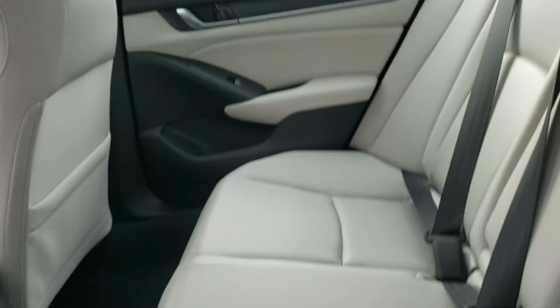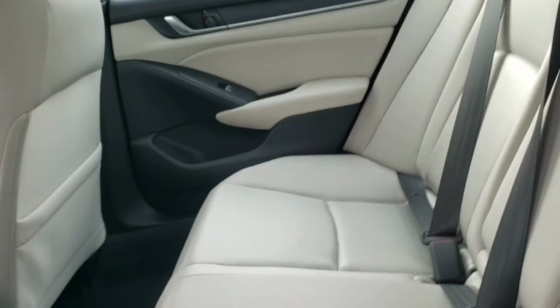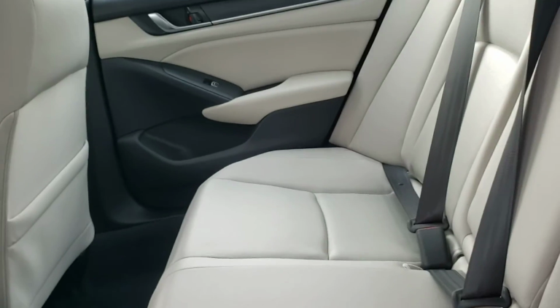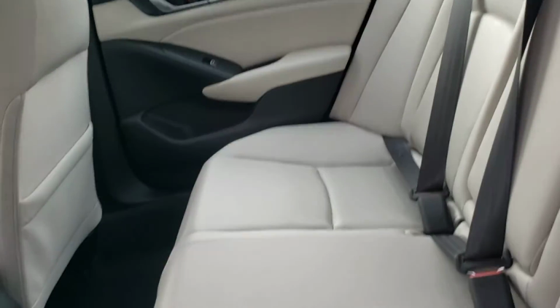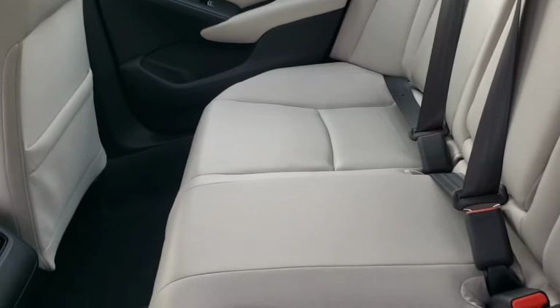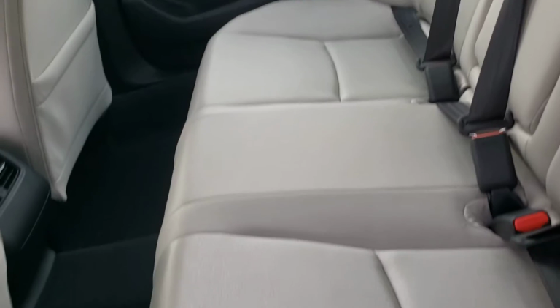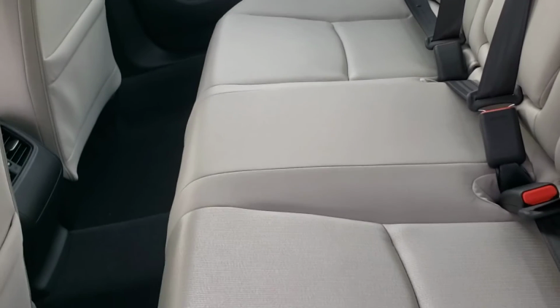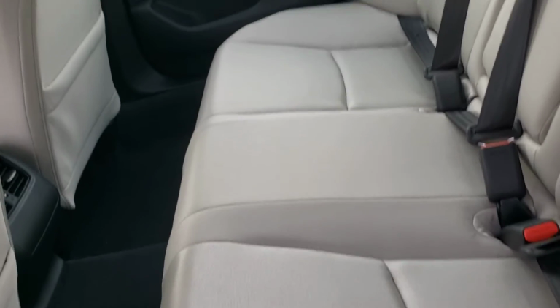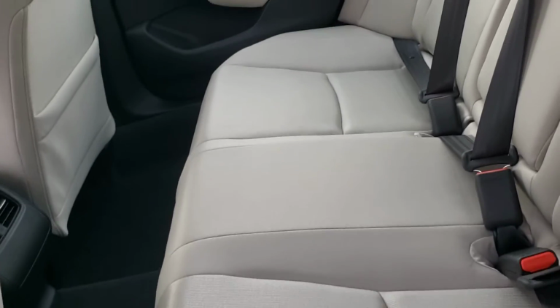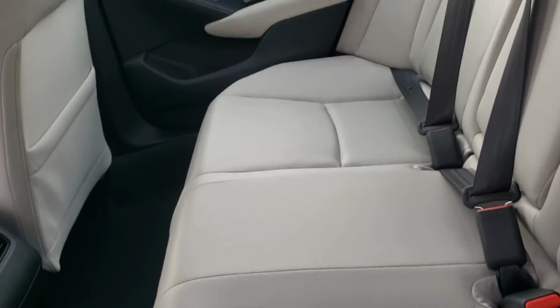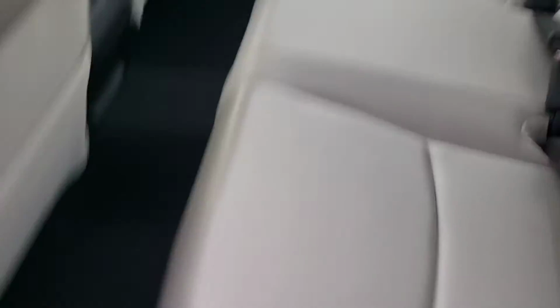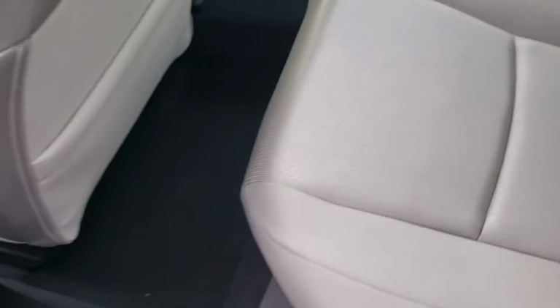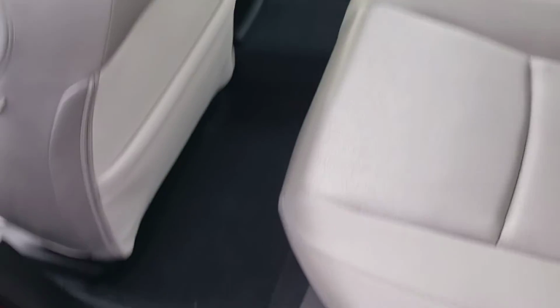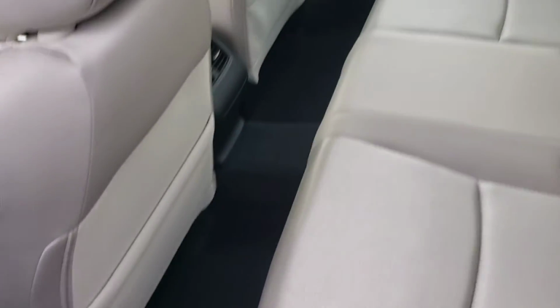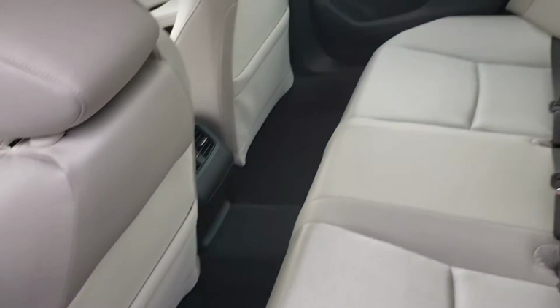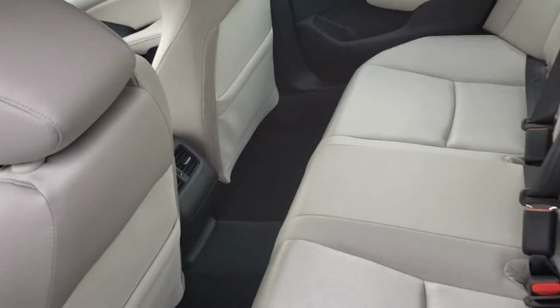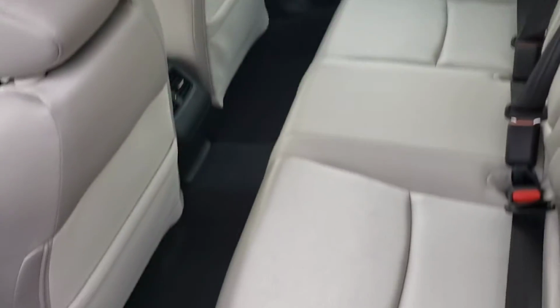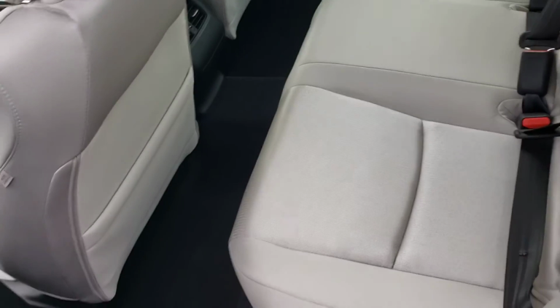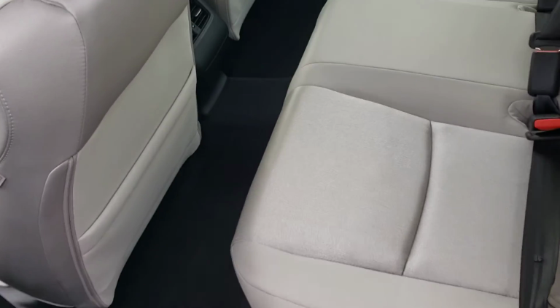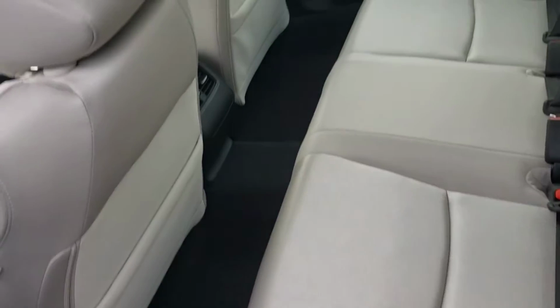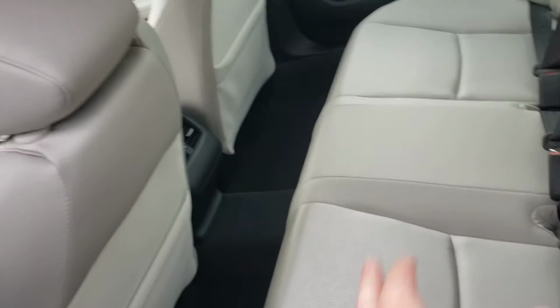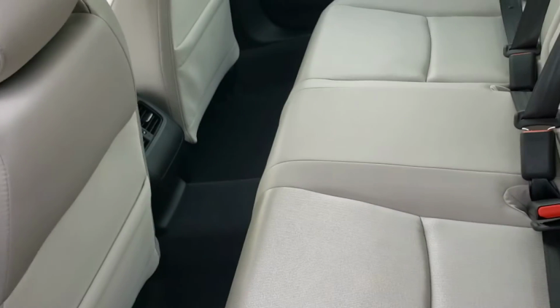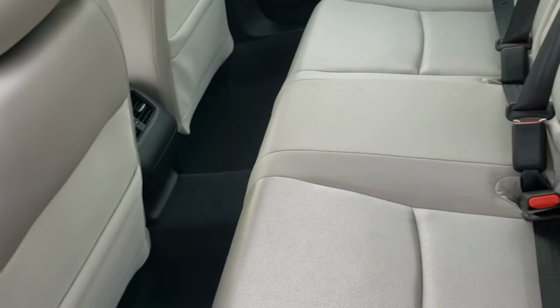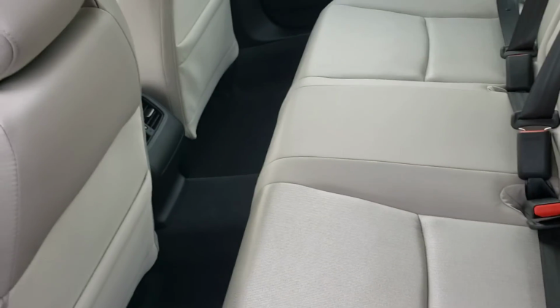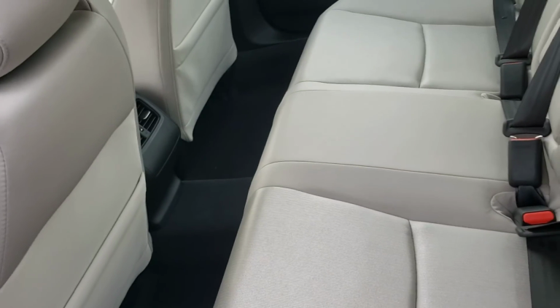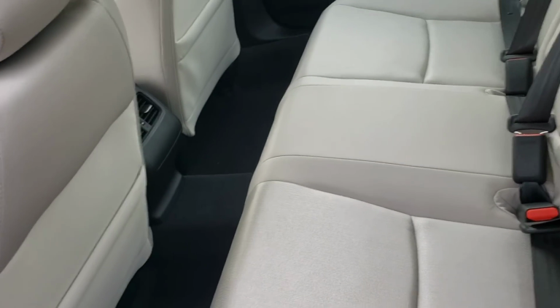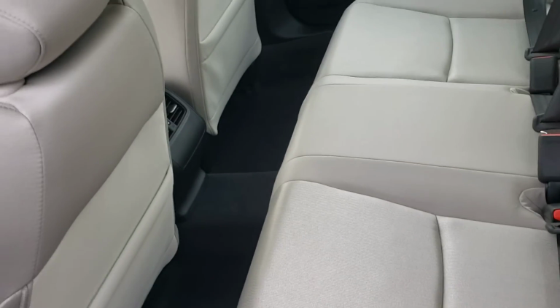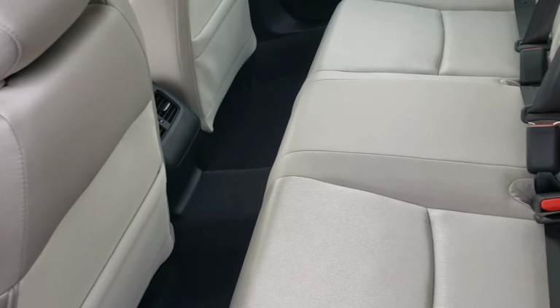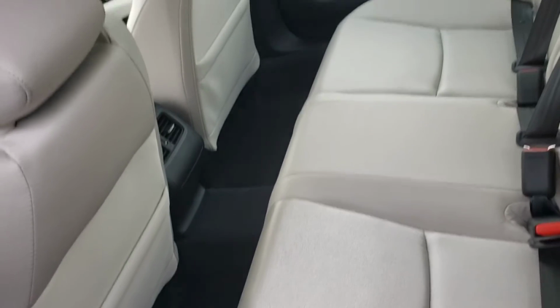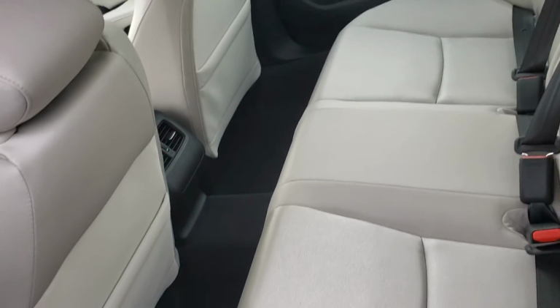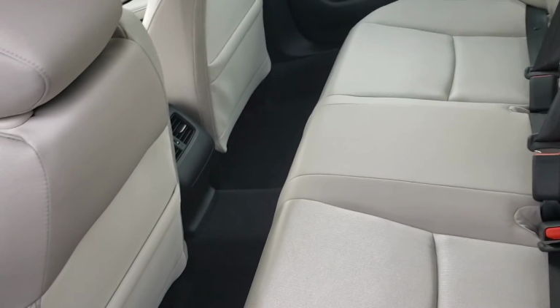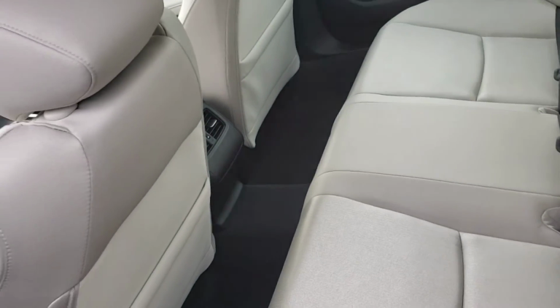This is a 60-40 split rear bench seat. You can see there's plenty of room in the back for any passengers — a ton of legroom as well as shoulder and hip room, so people in the back won't feel jammed in.